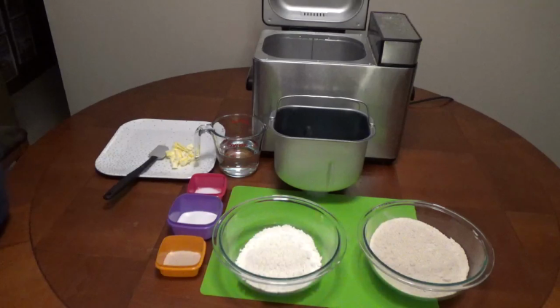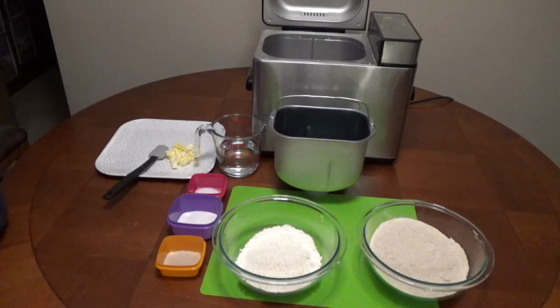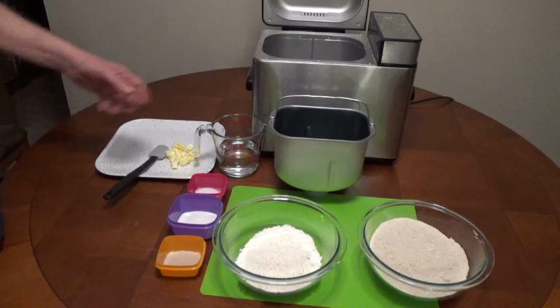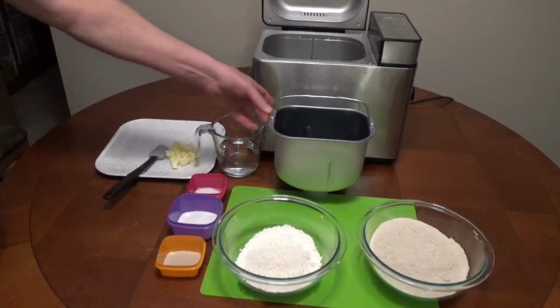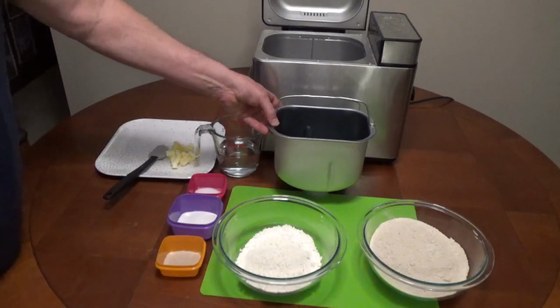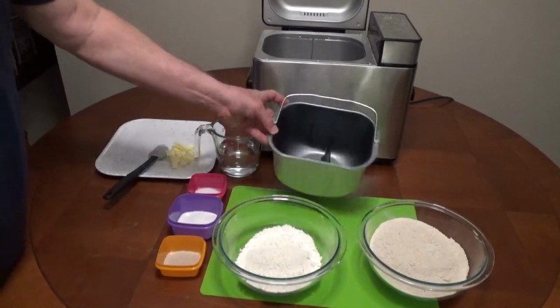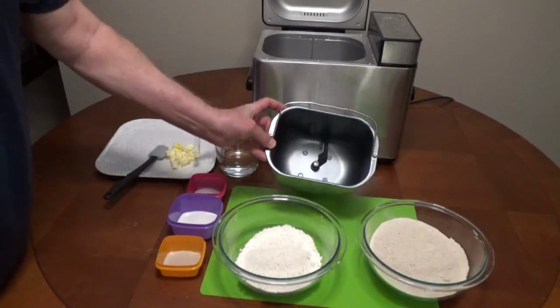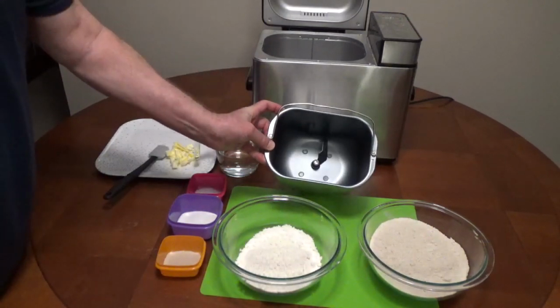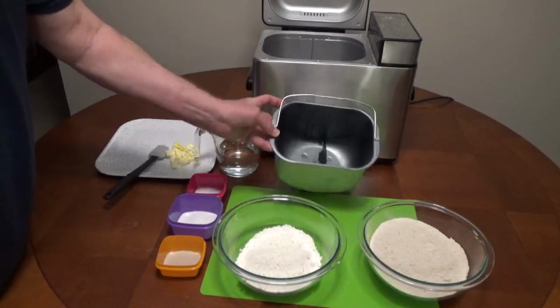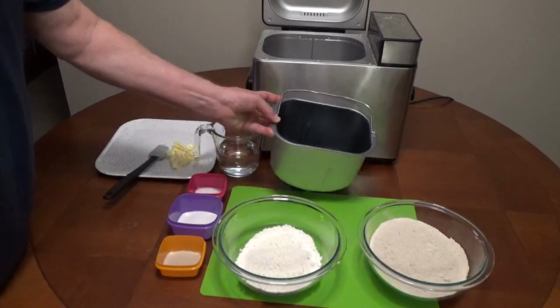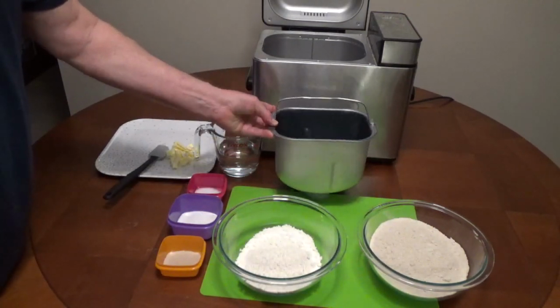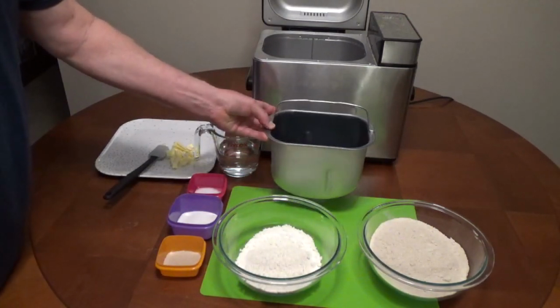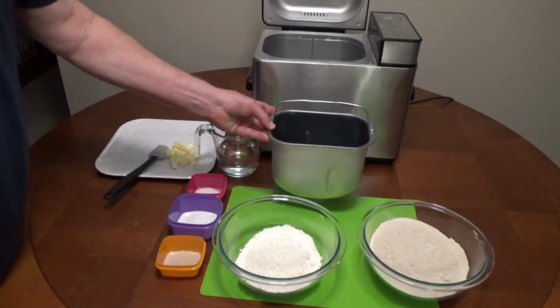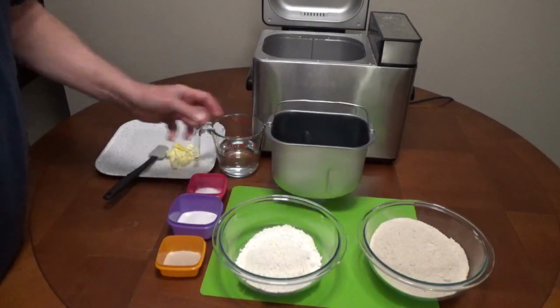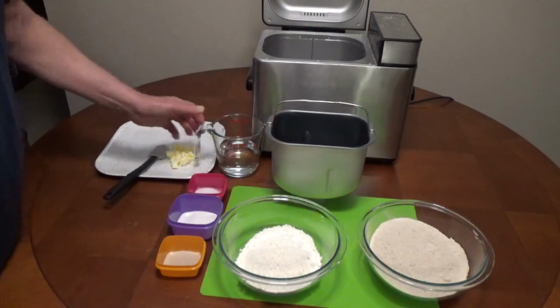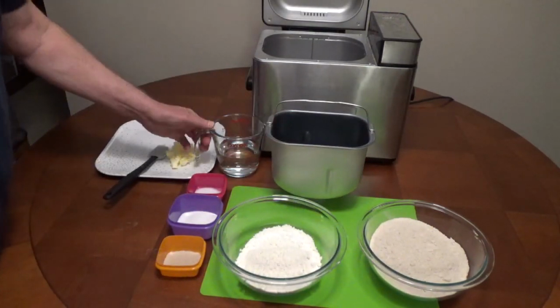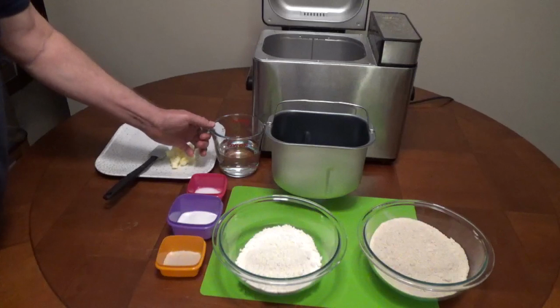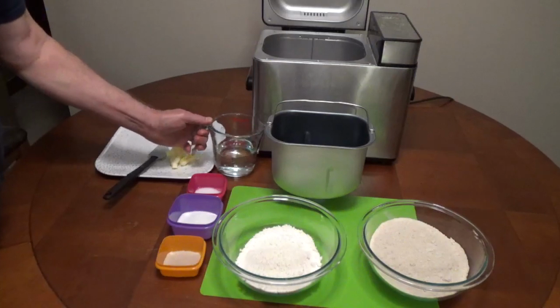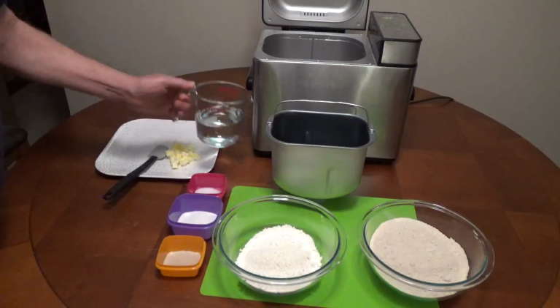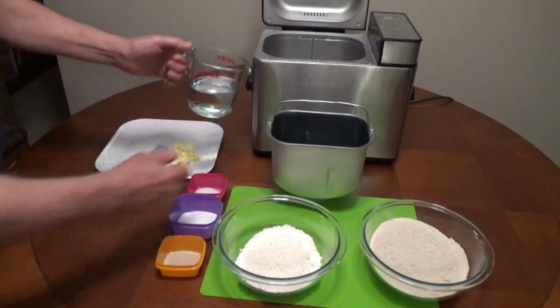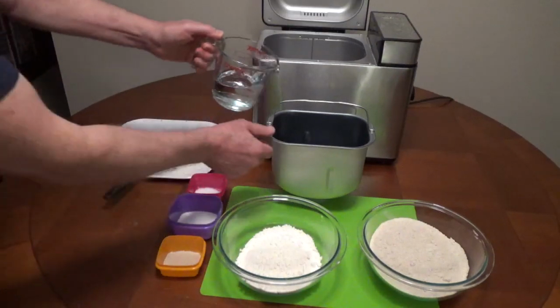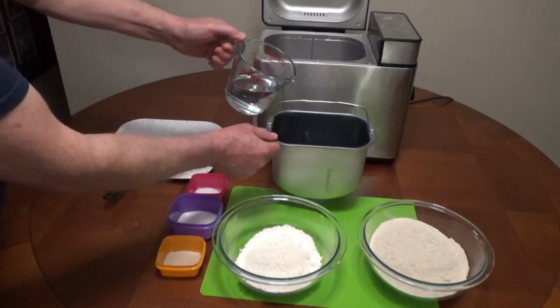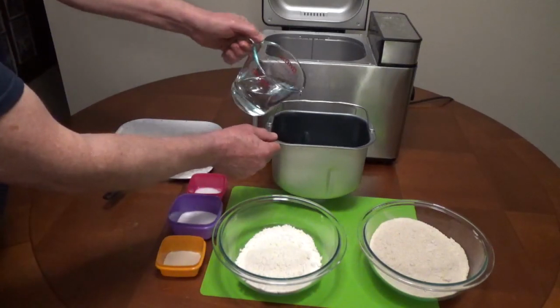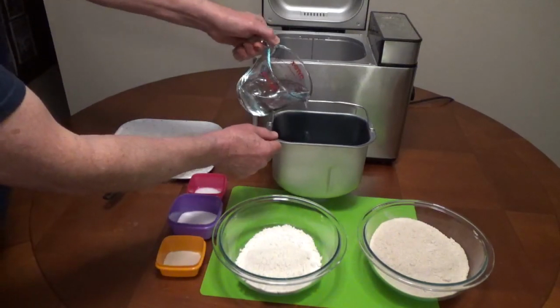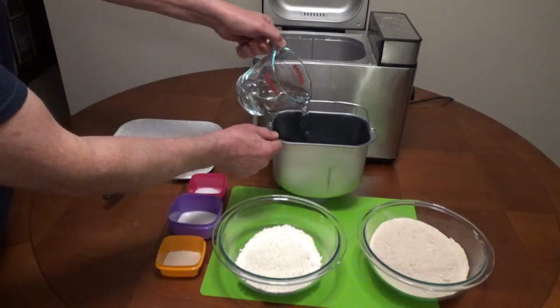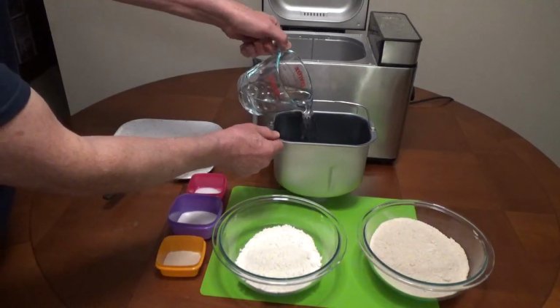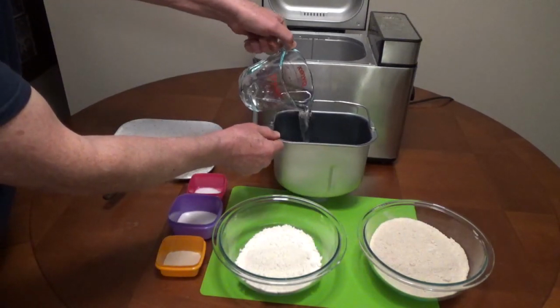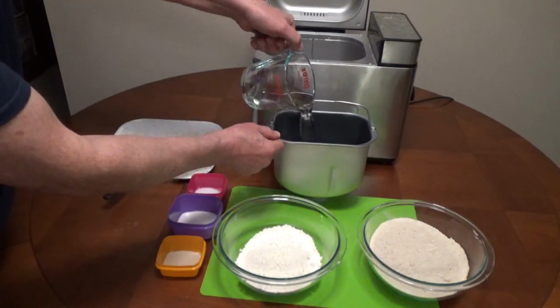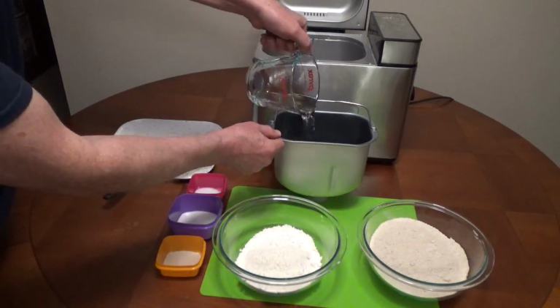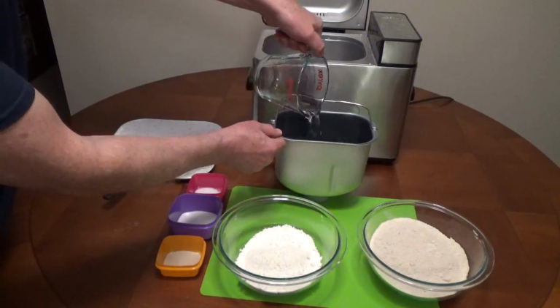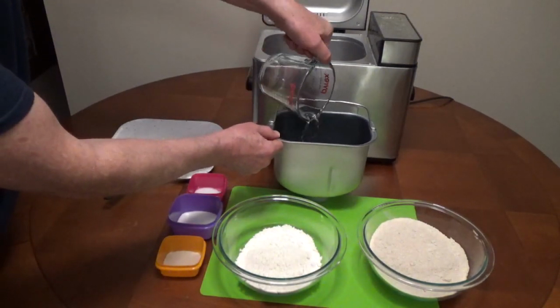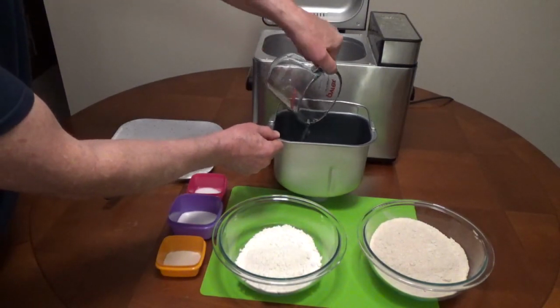This 2-pound whole wheat bread recipe for a bread machine uses regular bread flour and whole wheat bread flour to make a less dense, lighter loaf of bread.